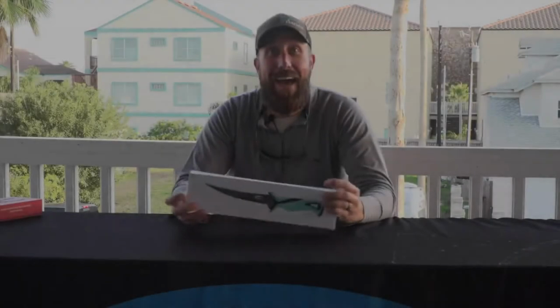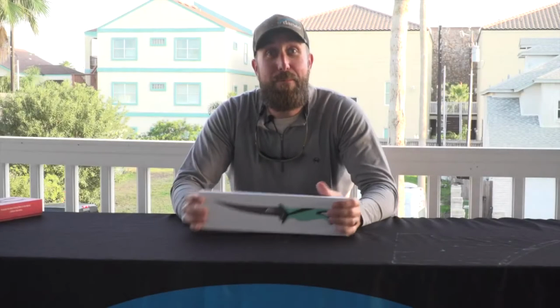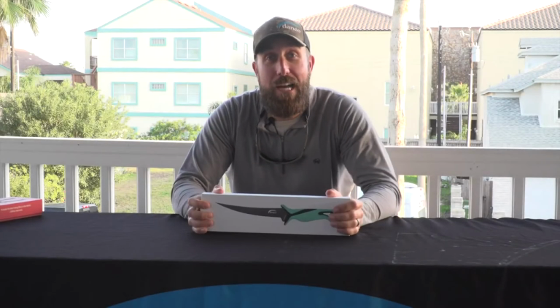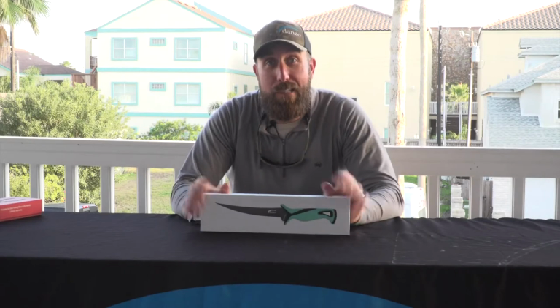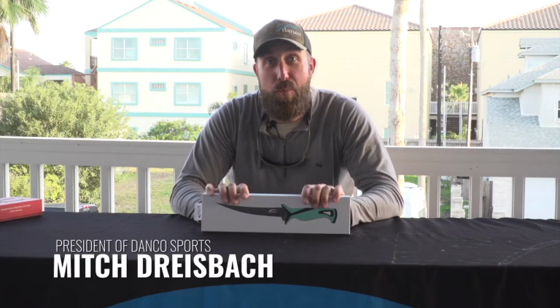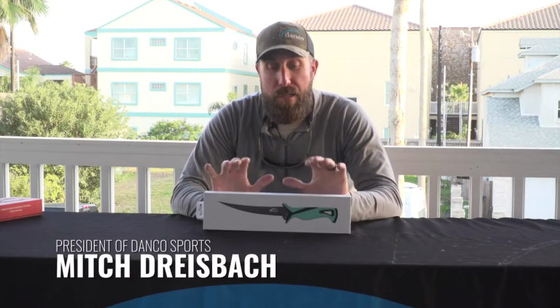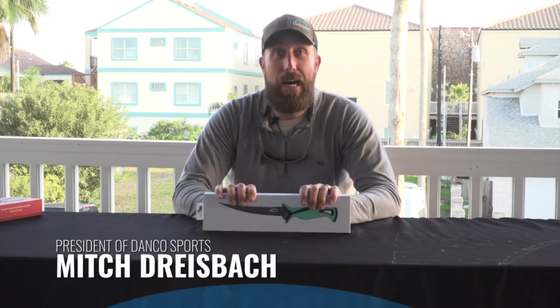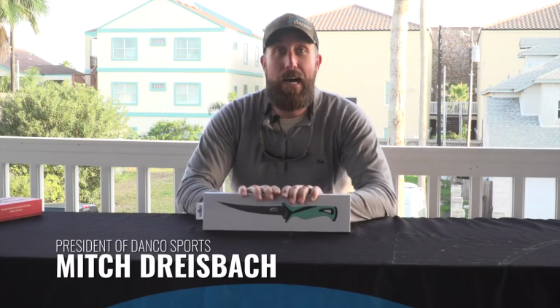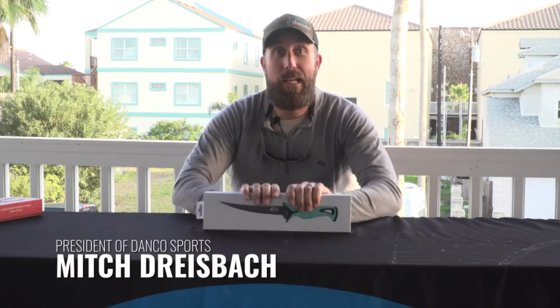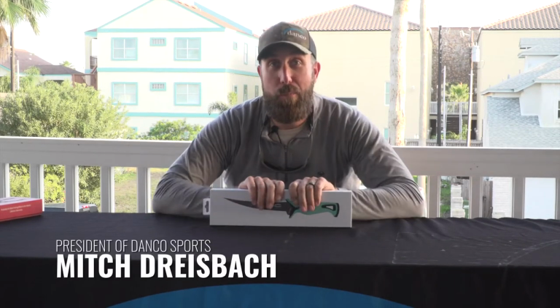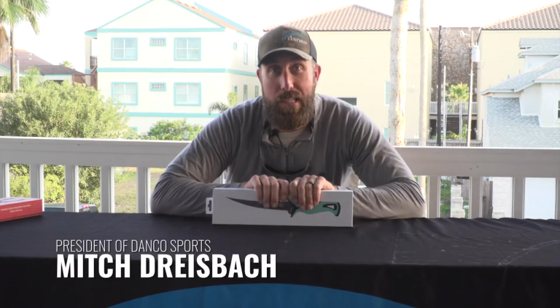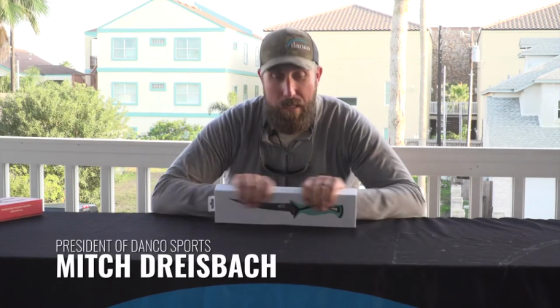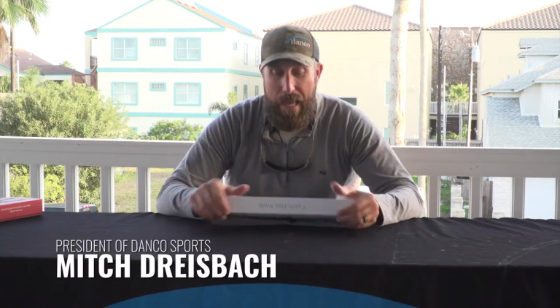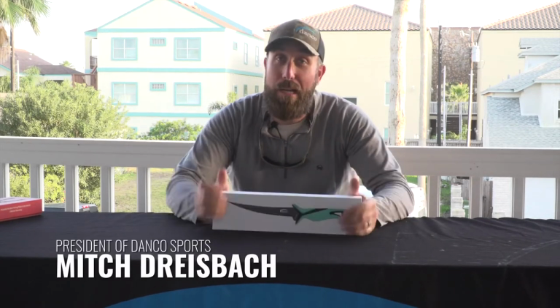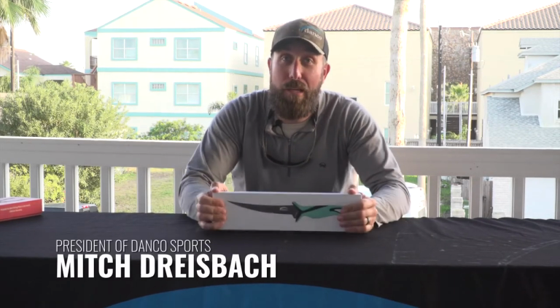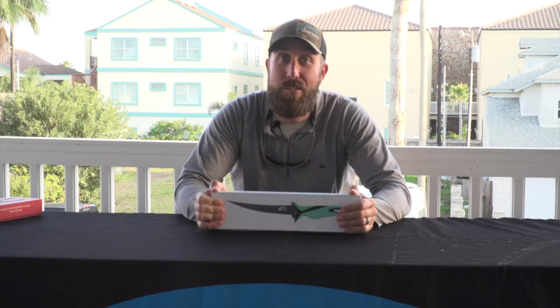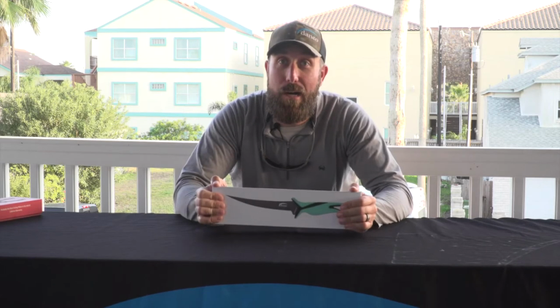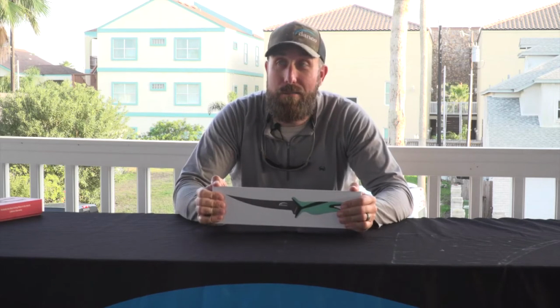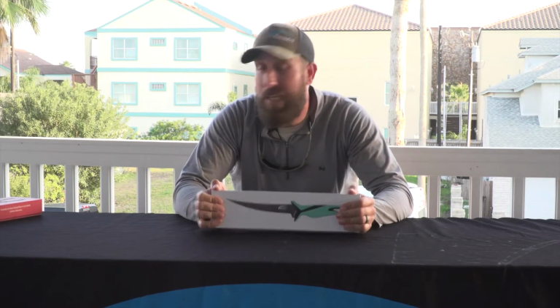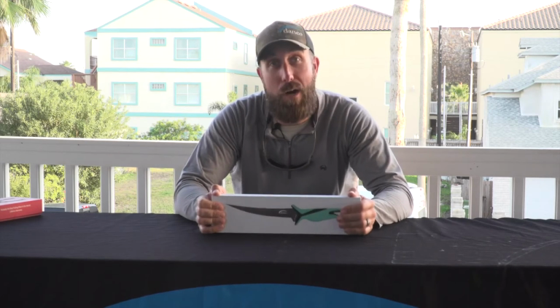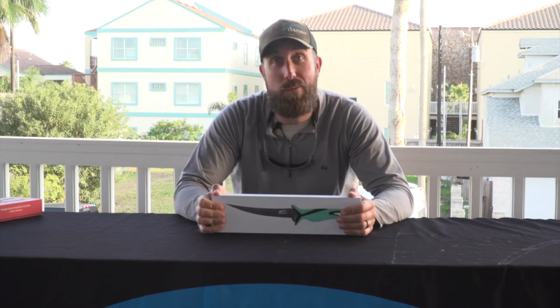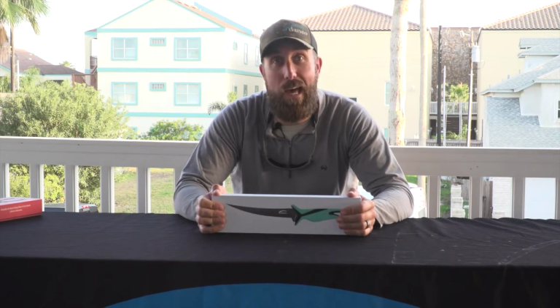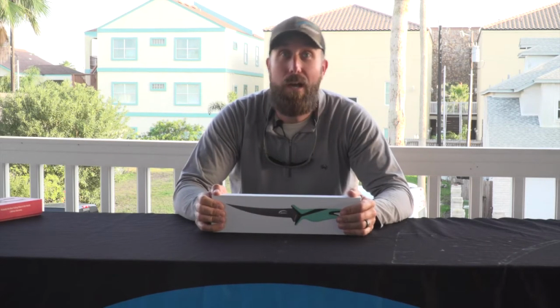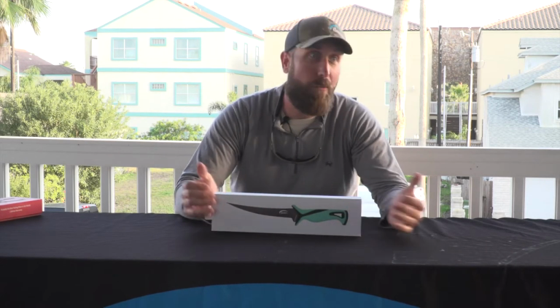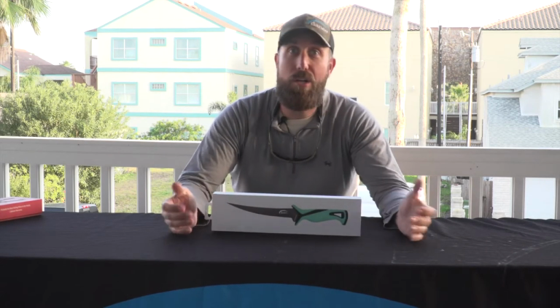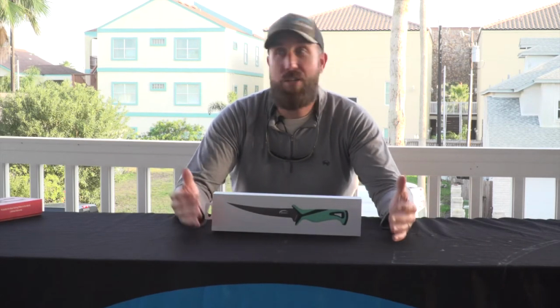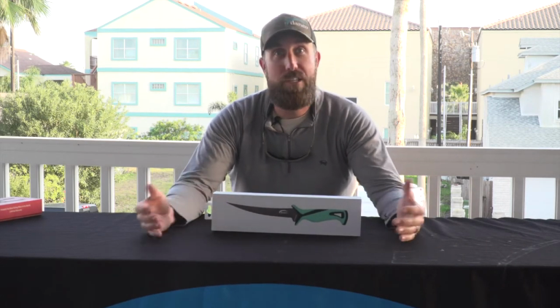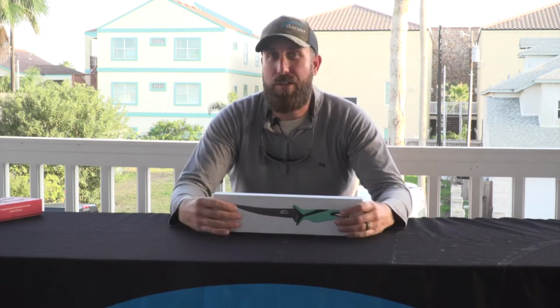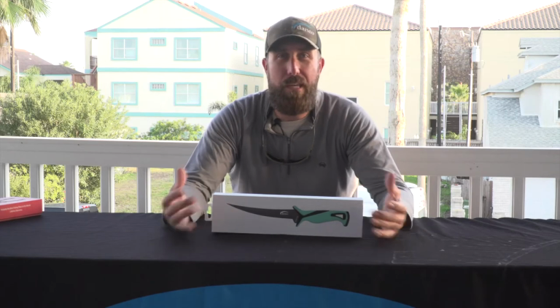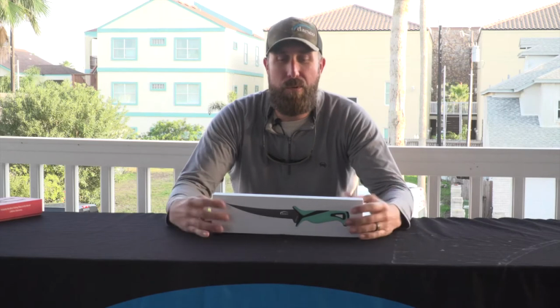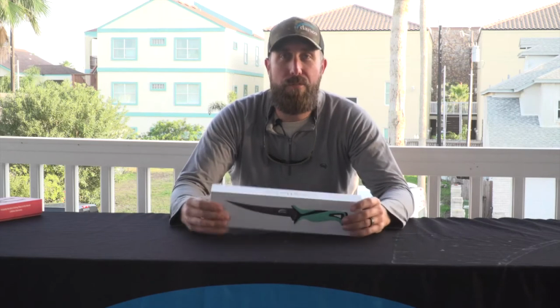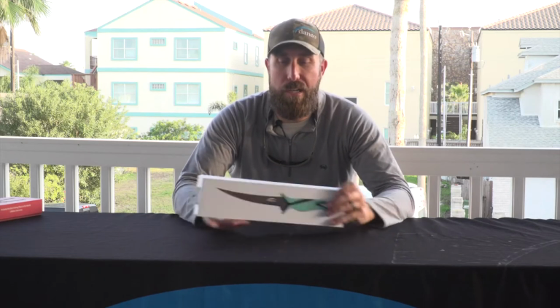Hey, I'm Mitch Dreisbach with Danco Sports. I'm lucky enough to be the president of the company and be able to bring you some key products that we launched last year, this year, and just some key things that we wanted to focus in on.